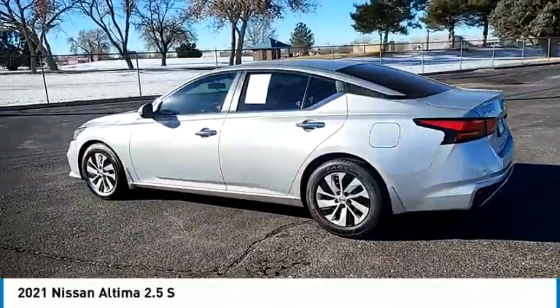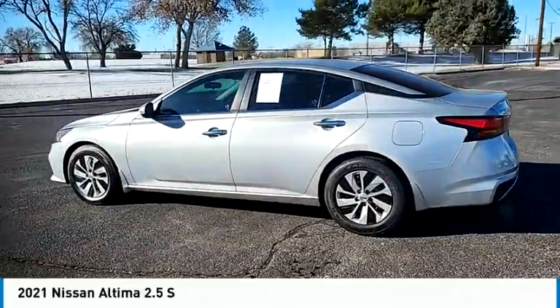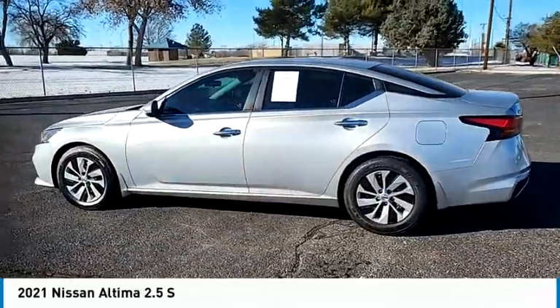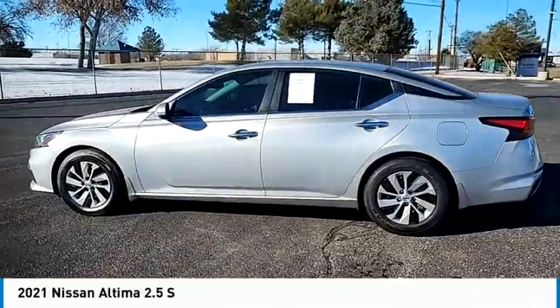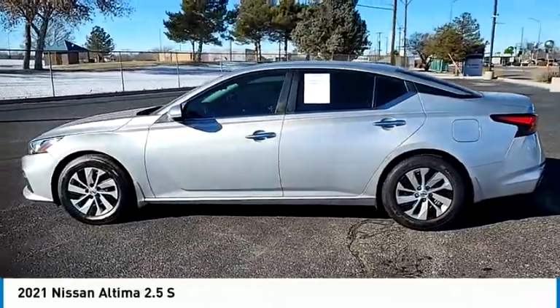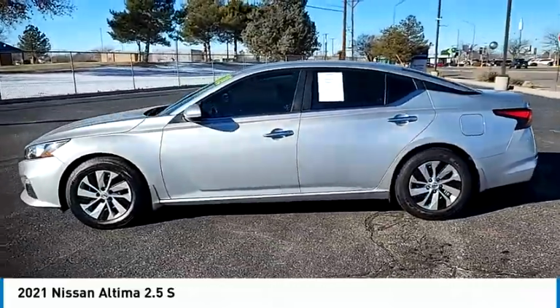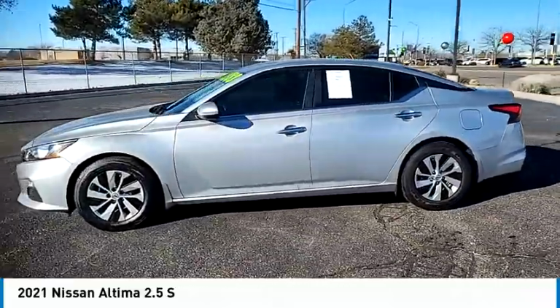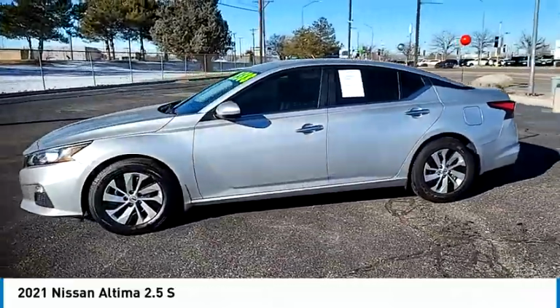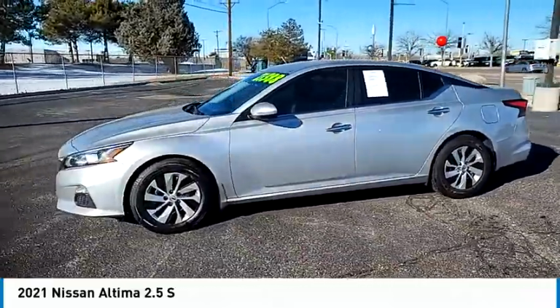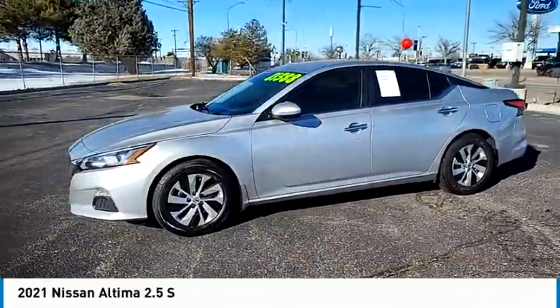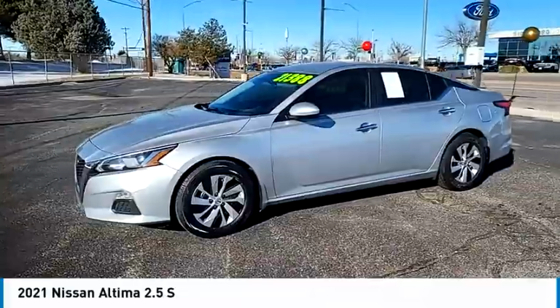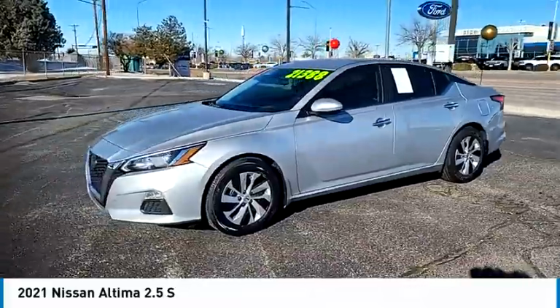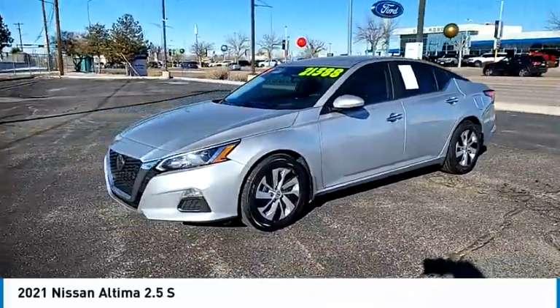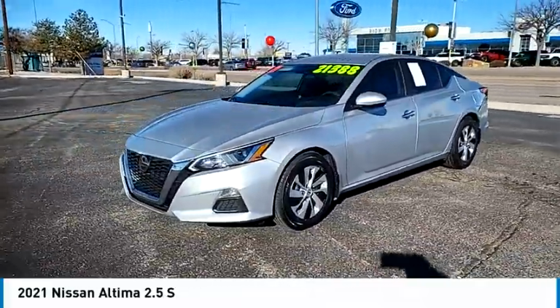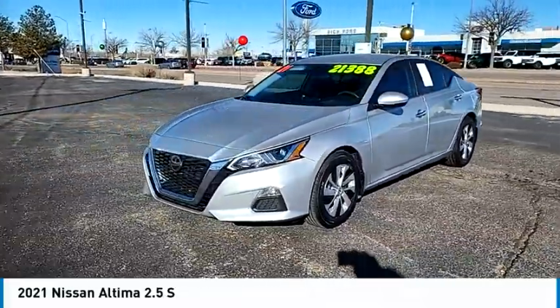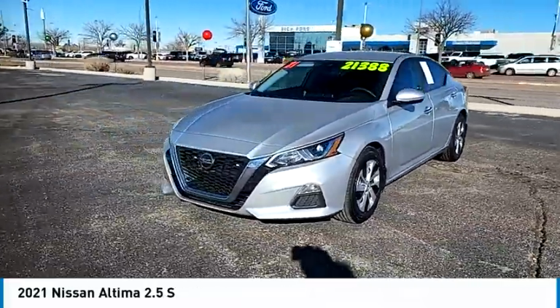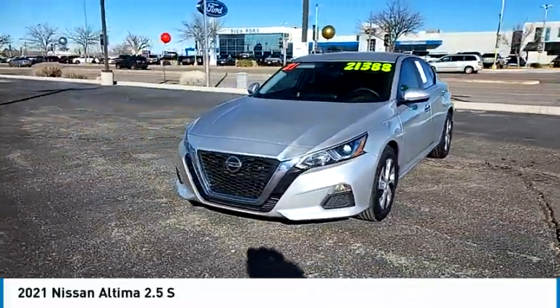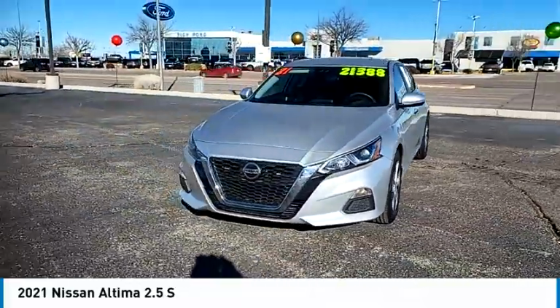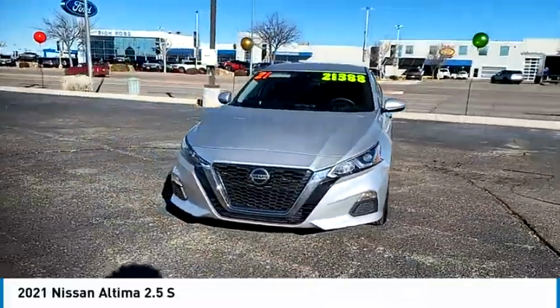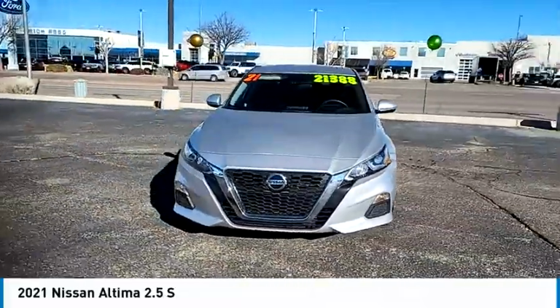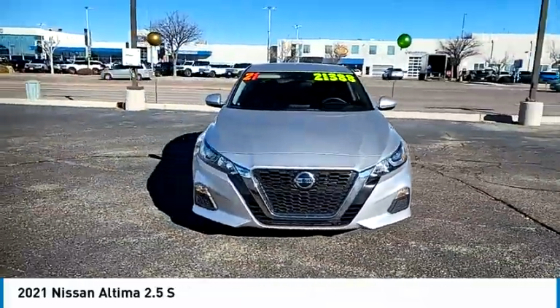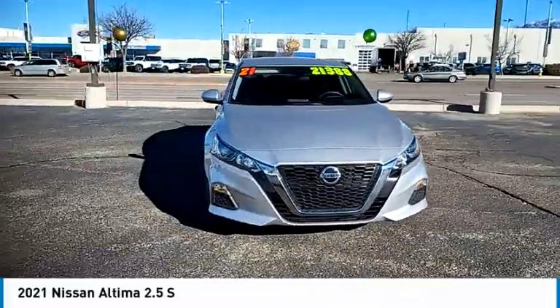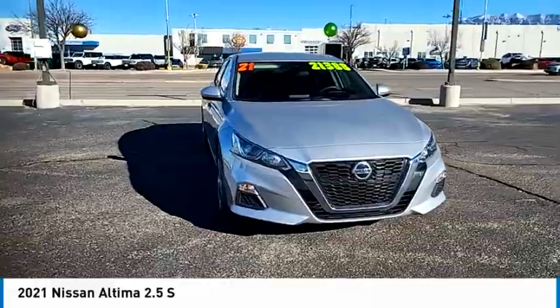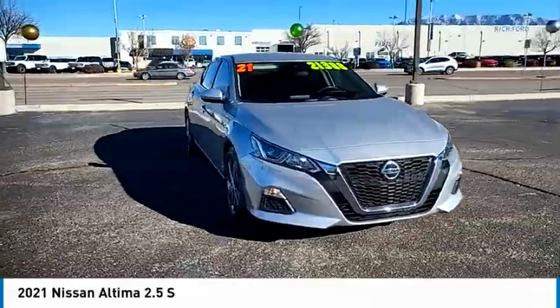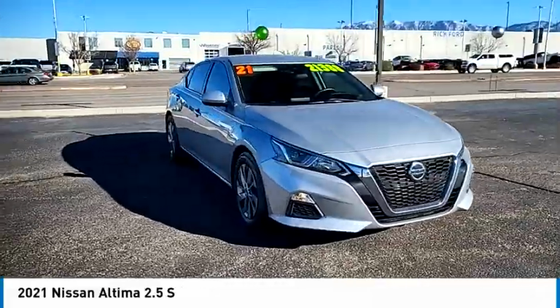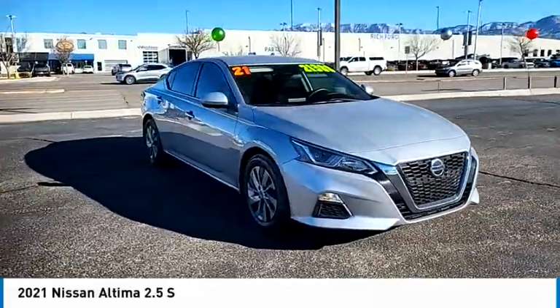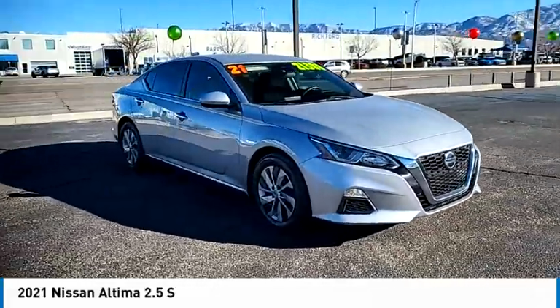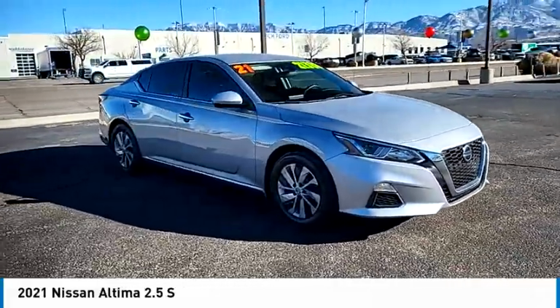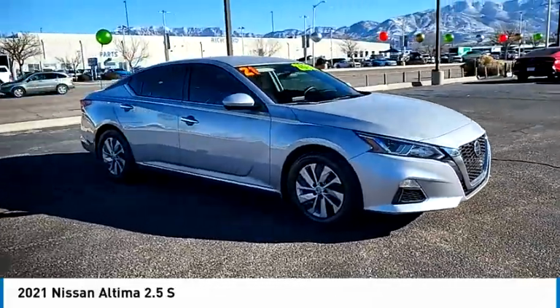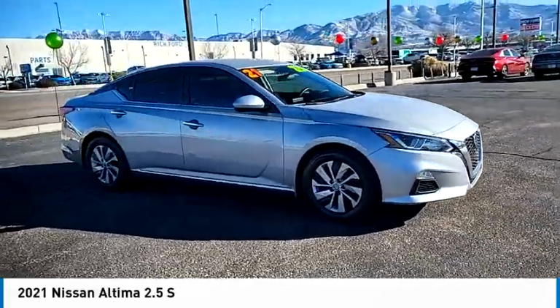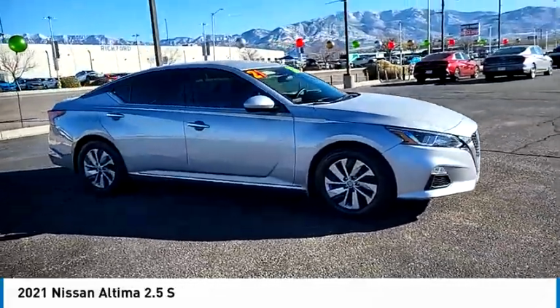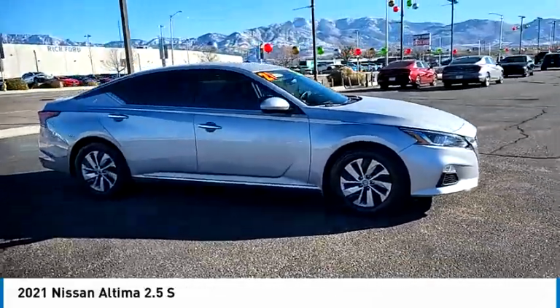Combine that with a powerful engine and standard airbags and over 5,000 quality and performance tests, and you'll see the Nissan Altima is made to drive and built to last. This vehicle has less than 30,000 miles.